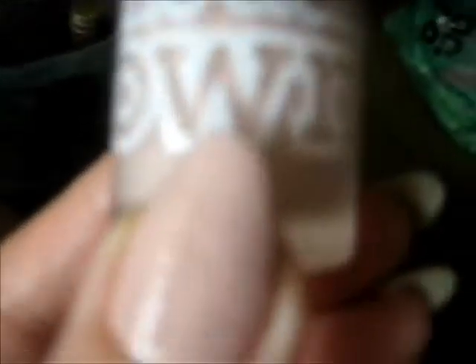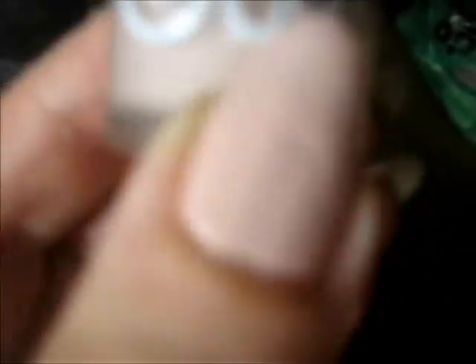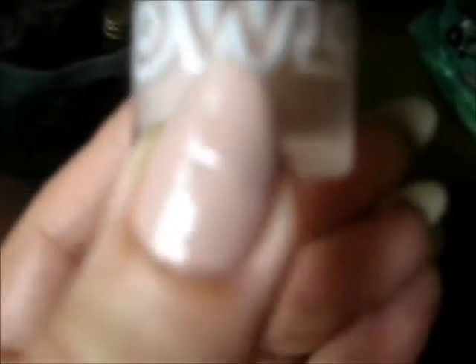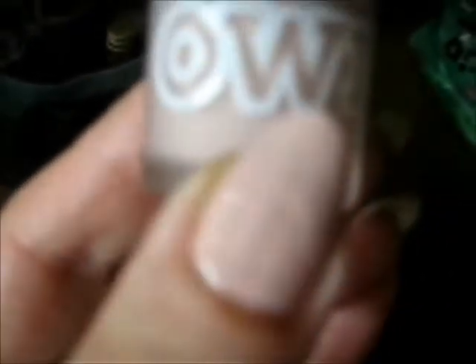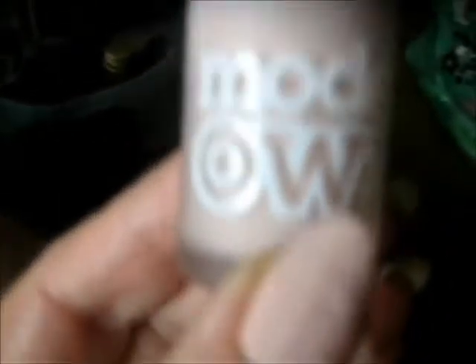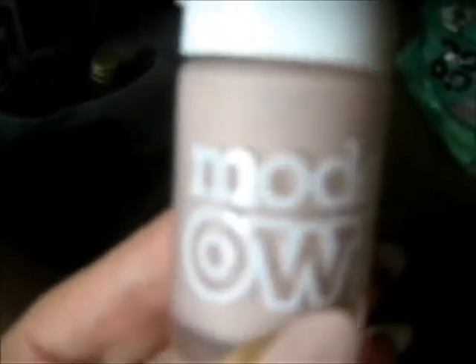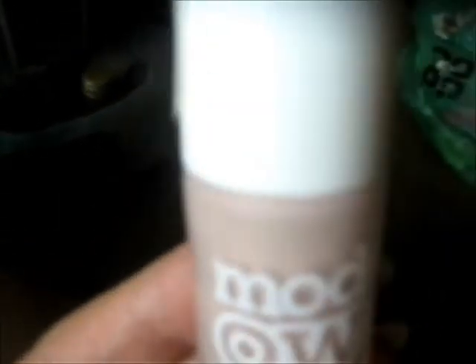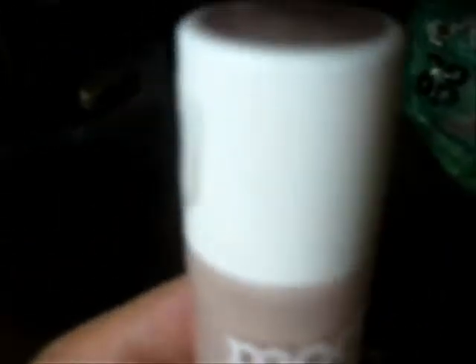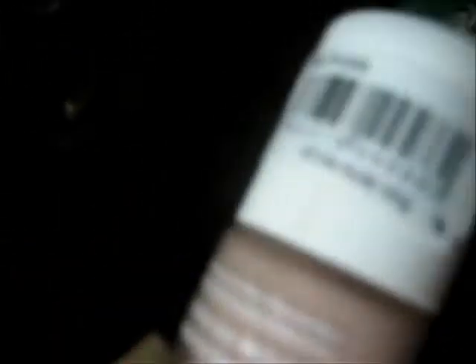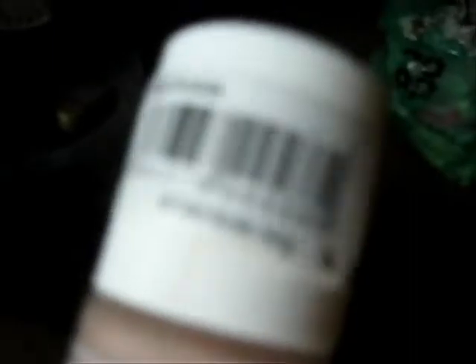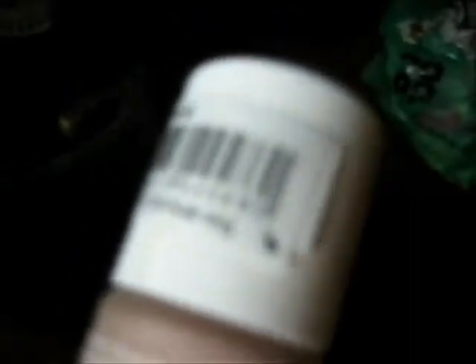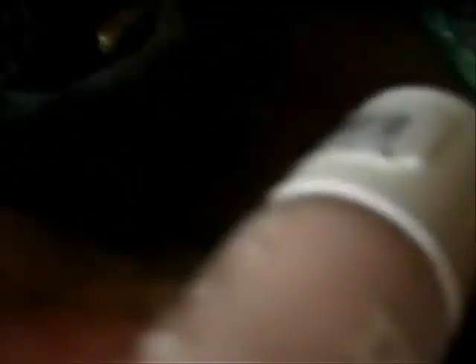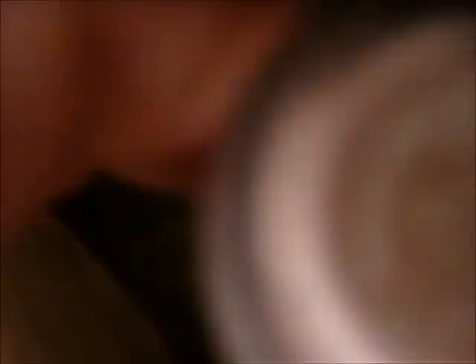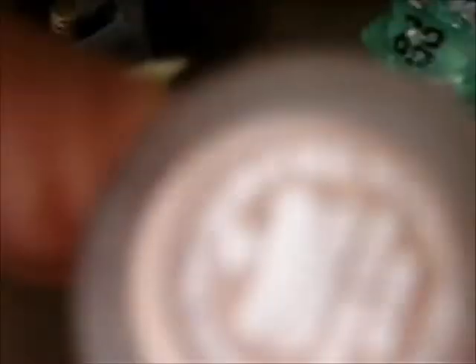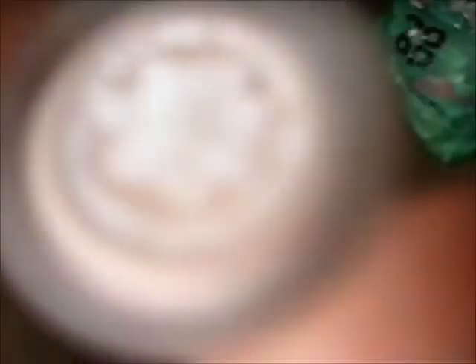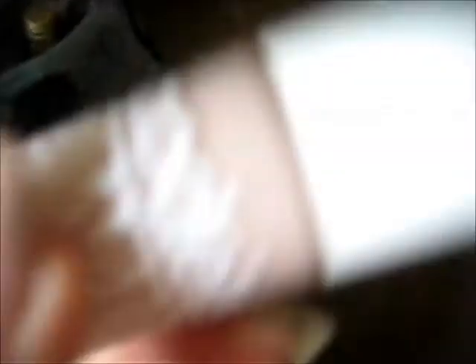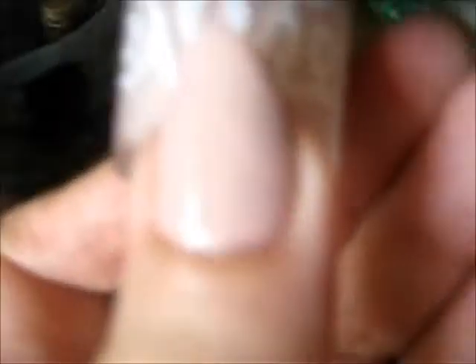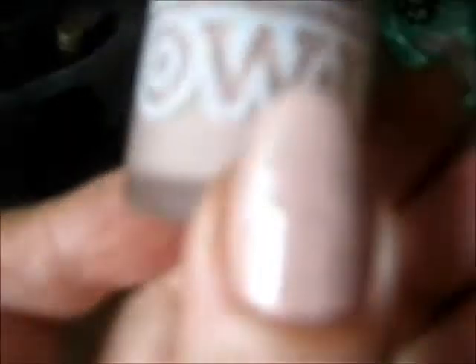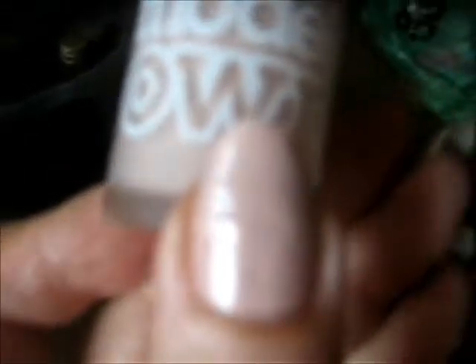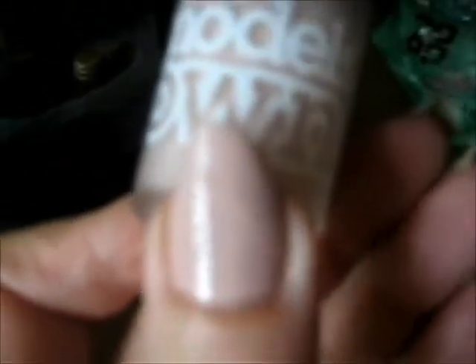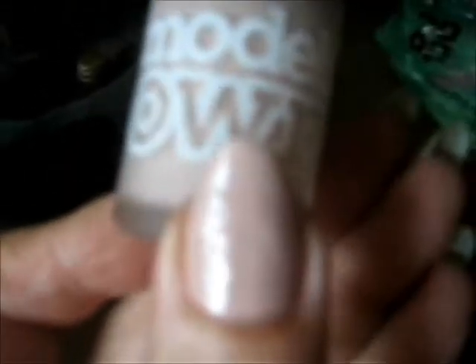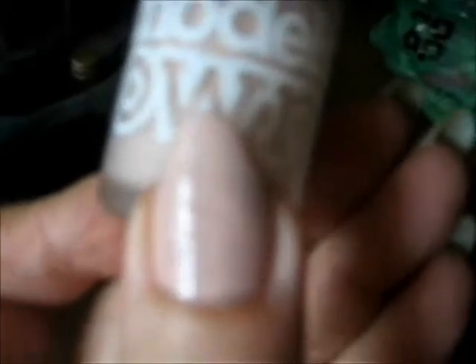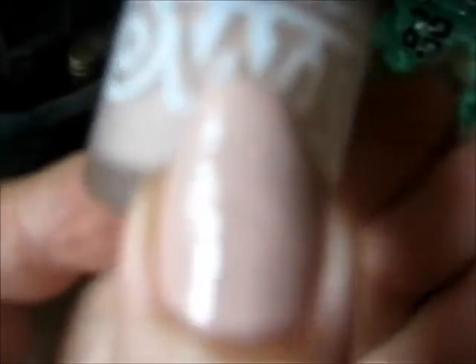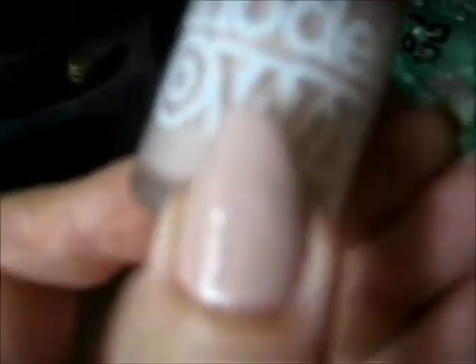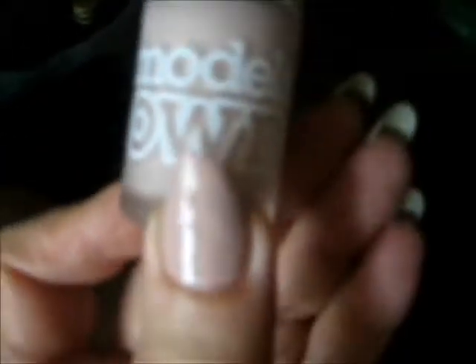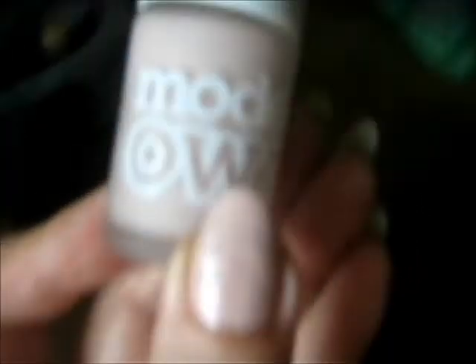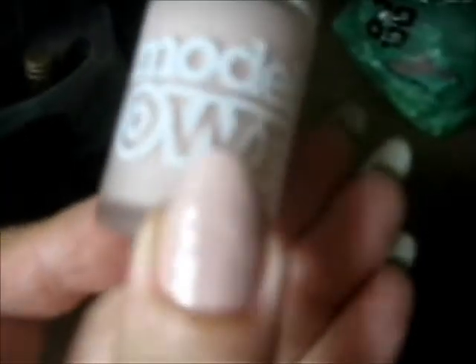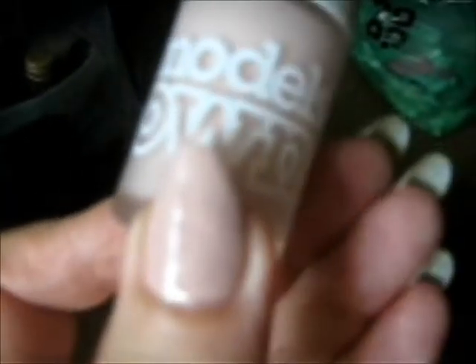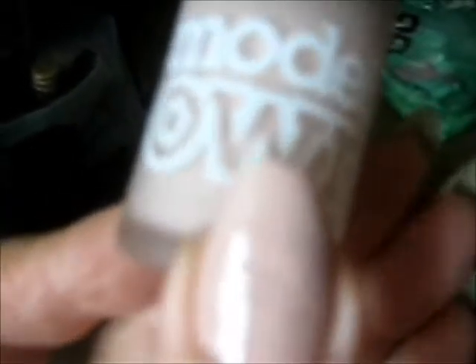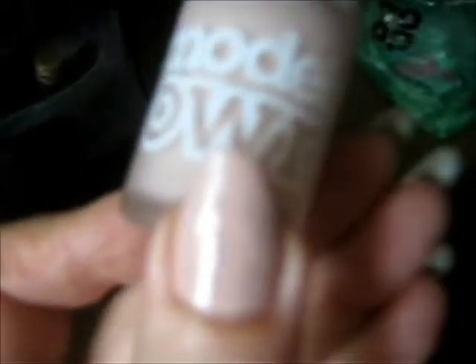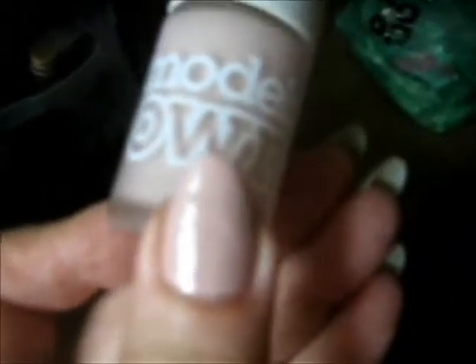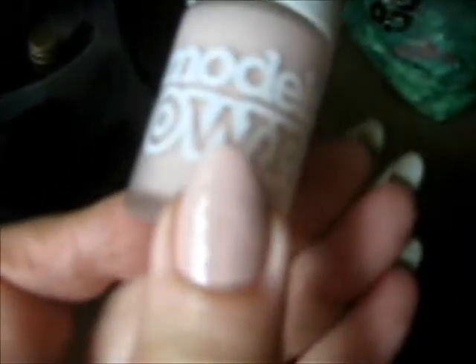This is one coat of Nude Icing by Model's Own. I'm using this today. This is one coat so far. I think that's all I'll do — I'll just put one coat on each, if I can get away with it.